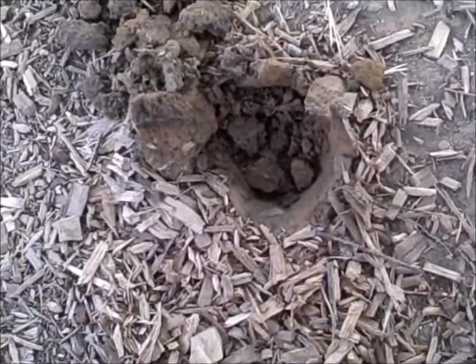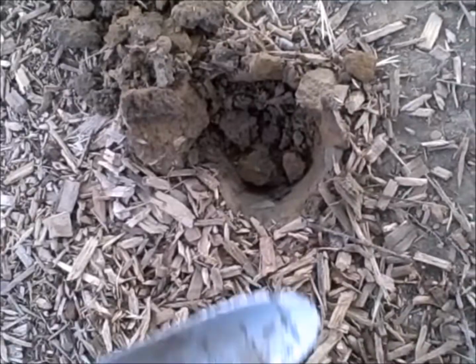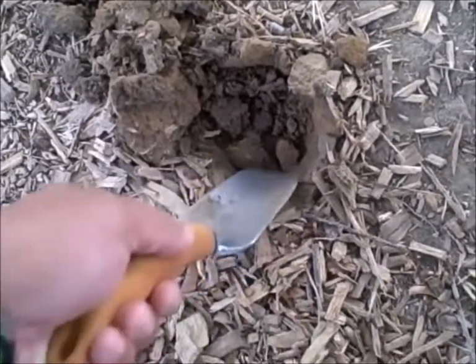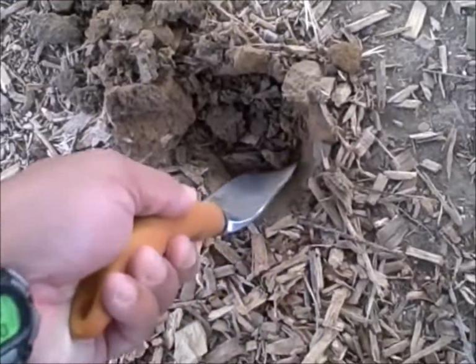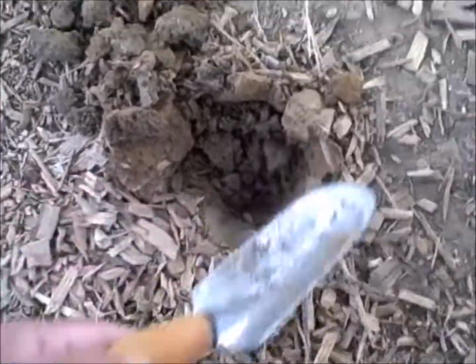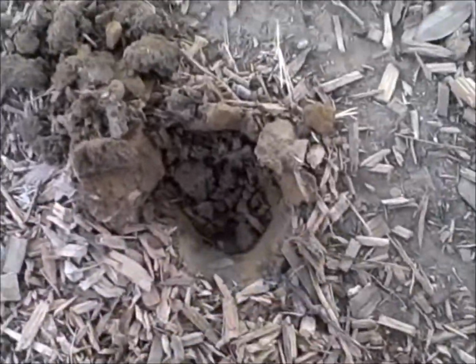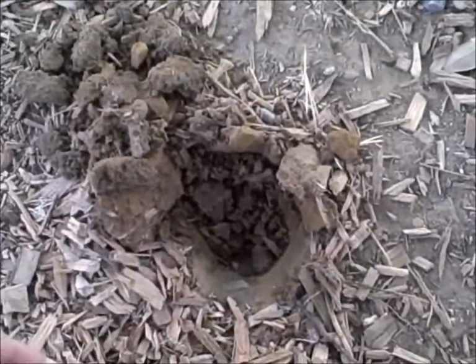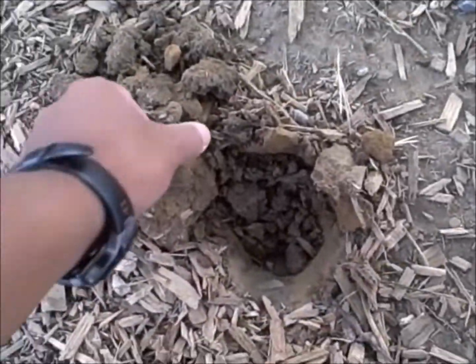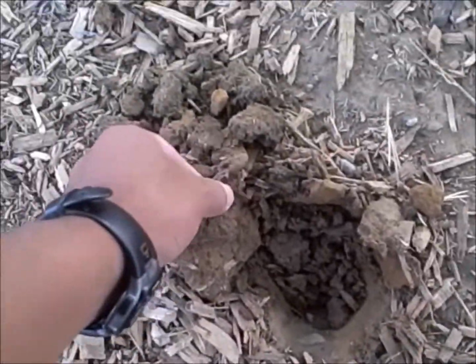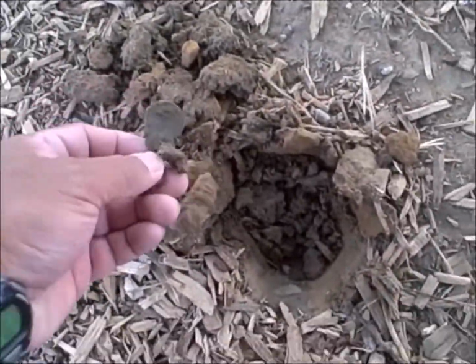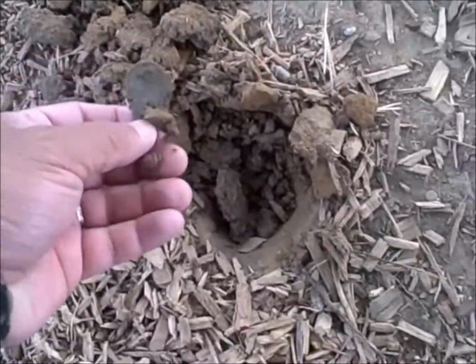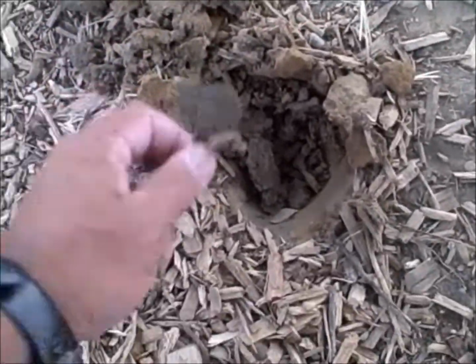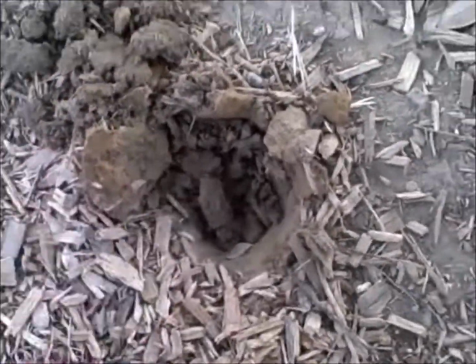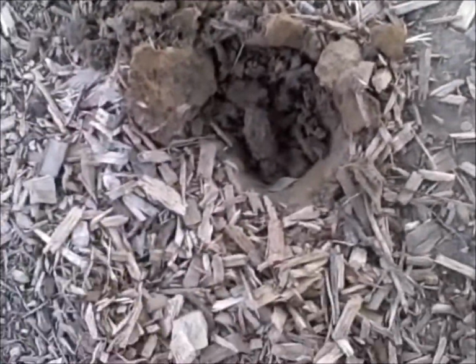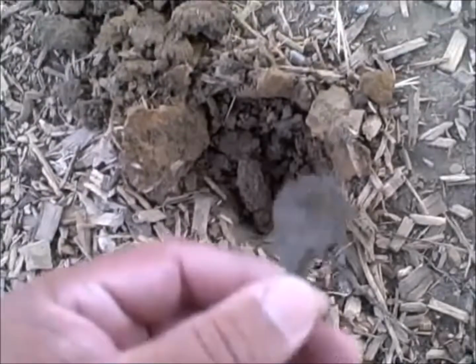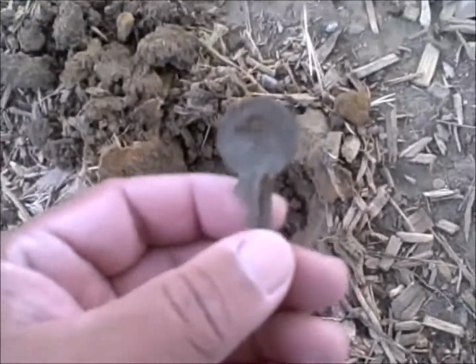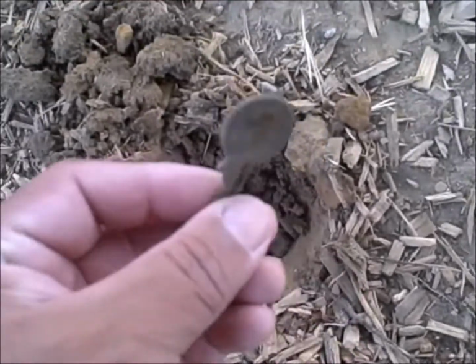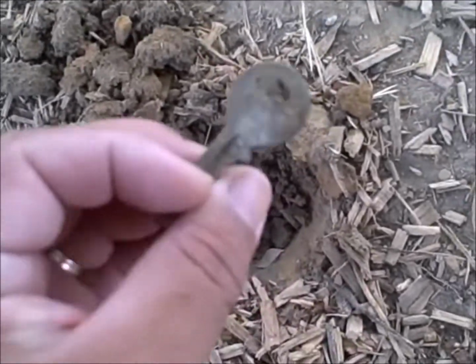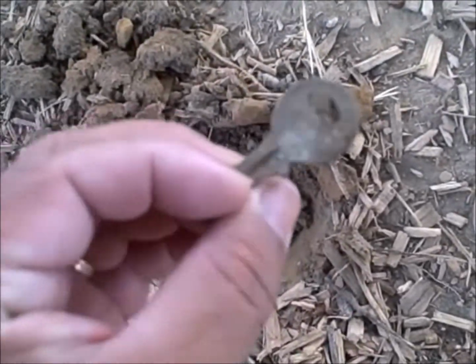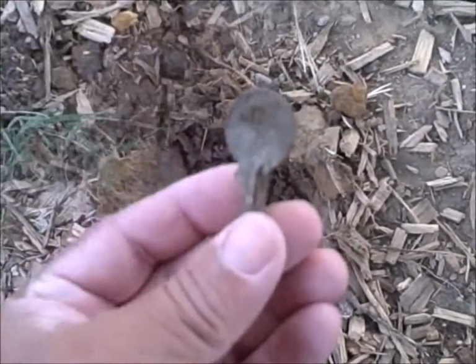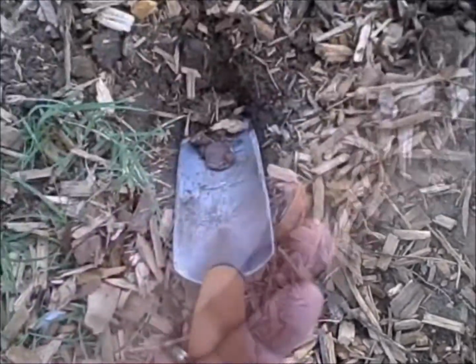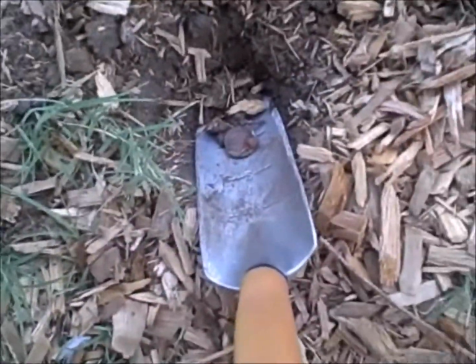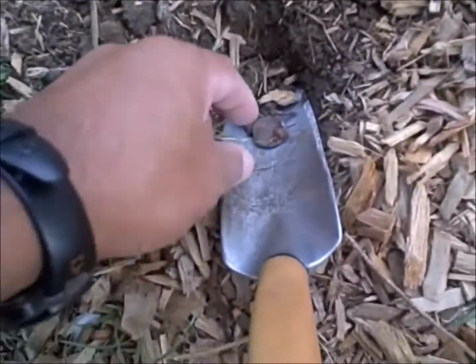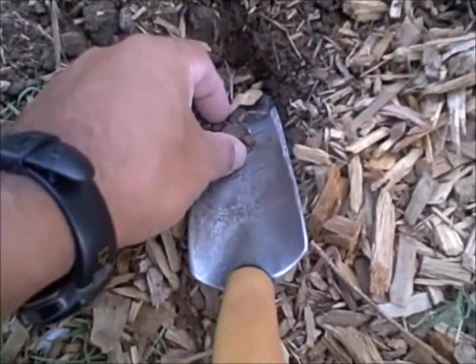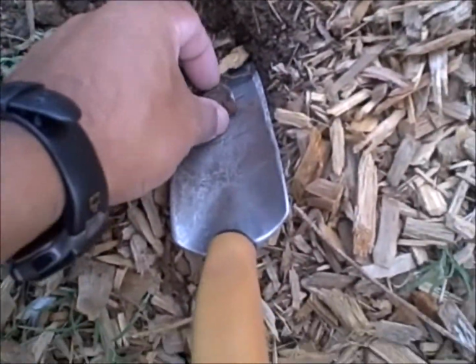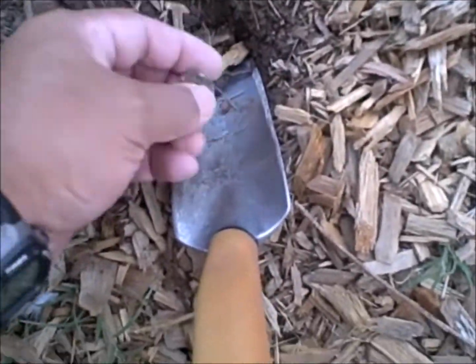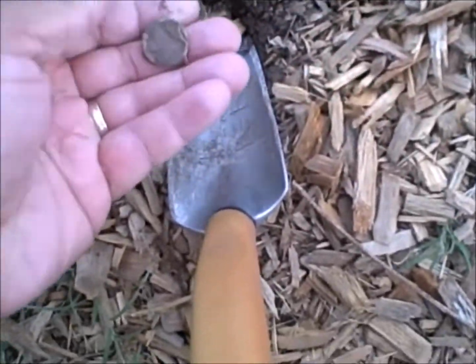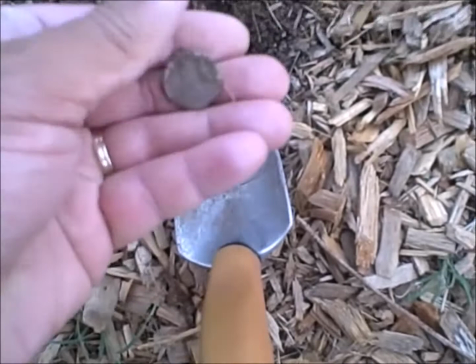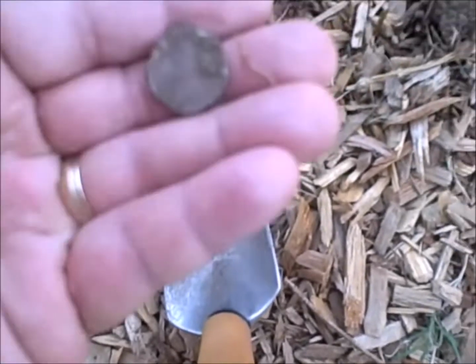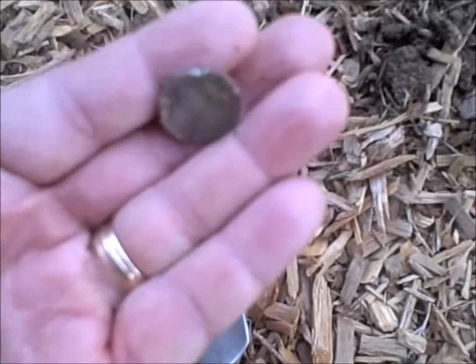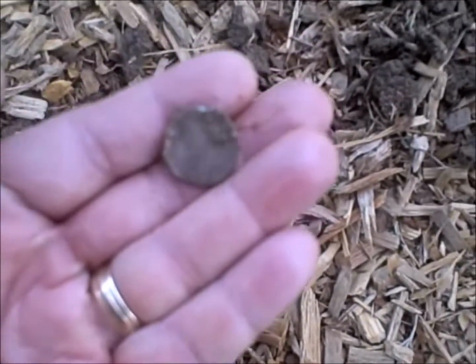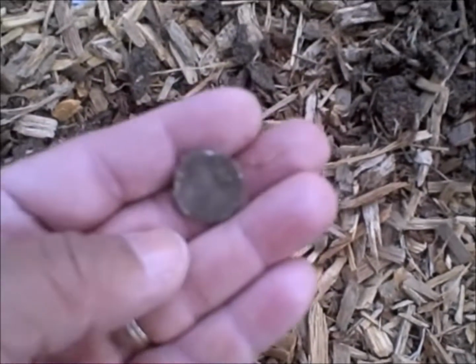All right, here's one where we had a good hit — we dug it up and found a key. All right, this next one we had to dig about three inches in some hard dirt, but we found a penny.